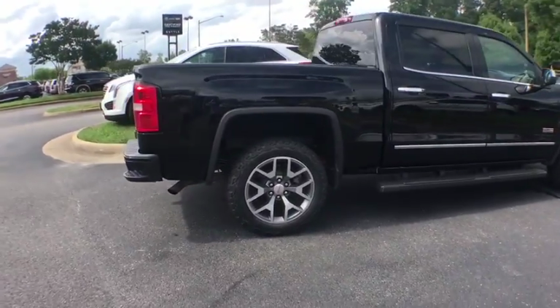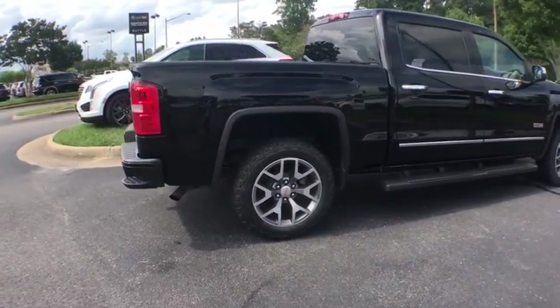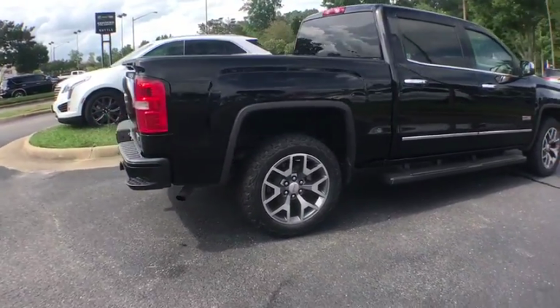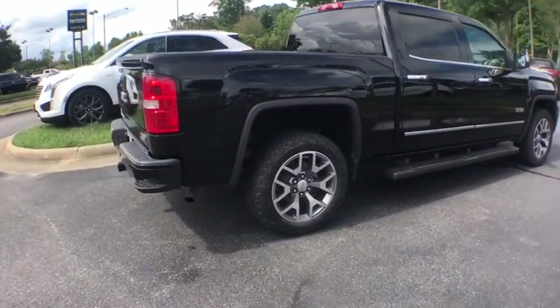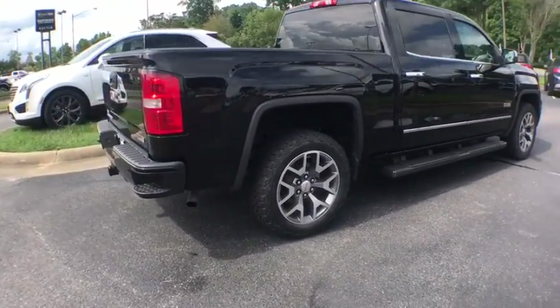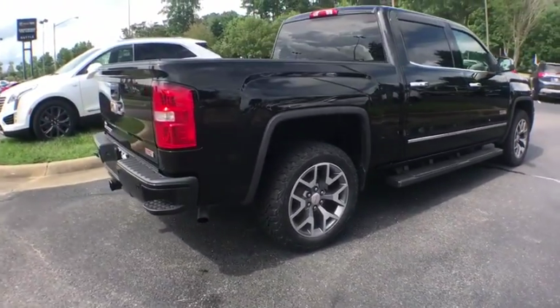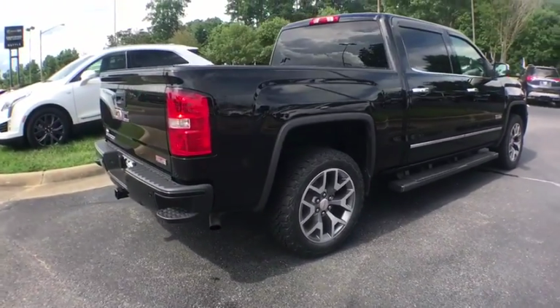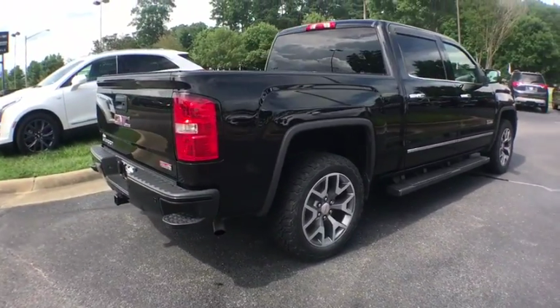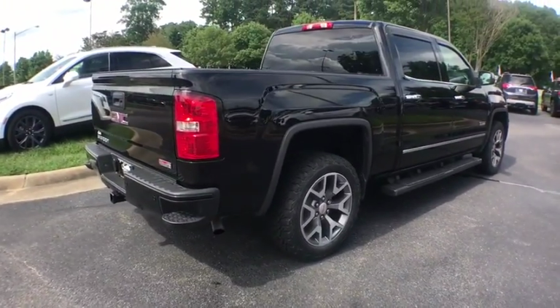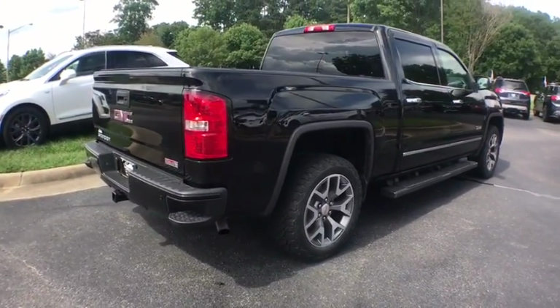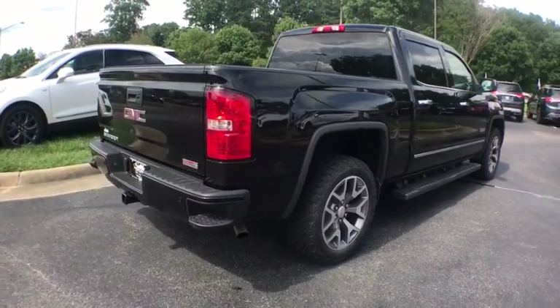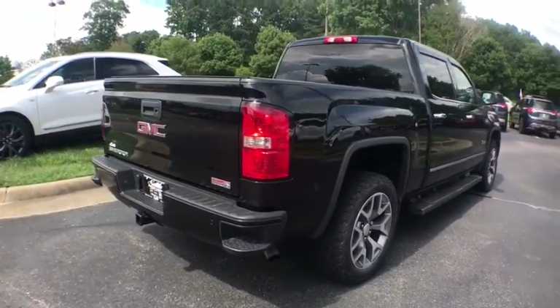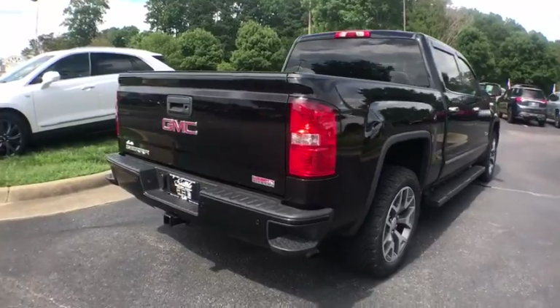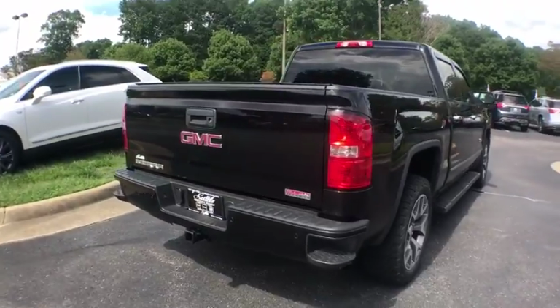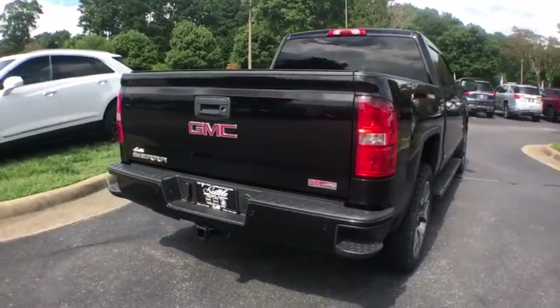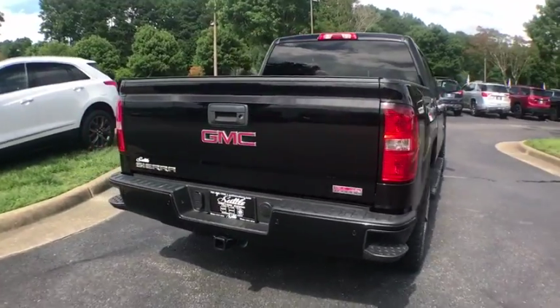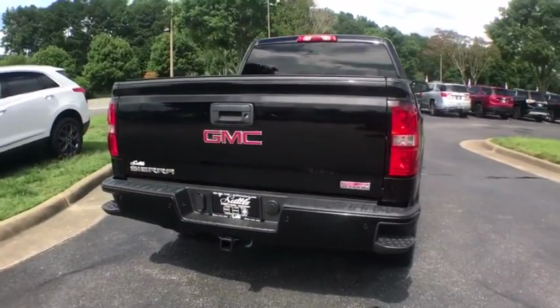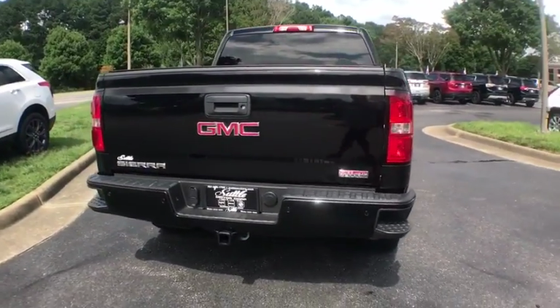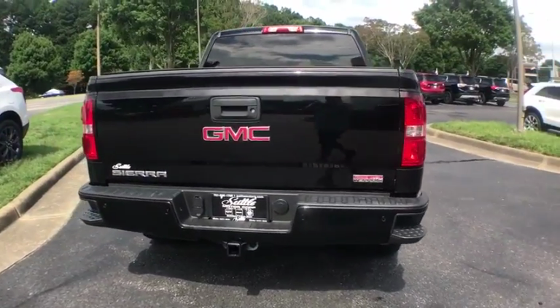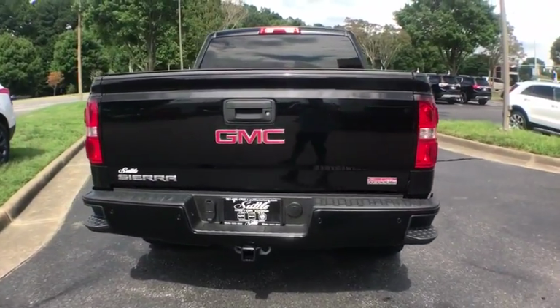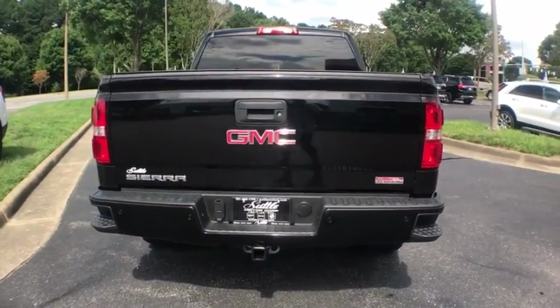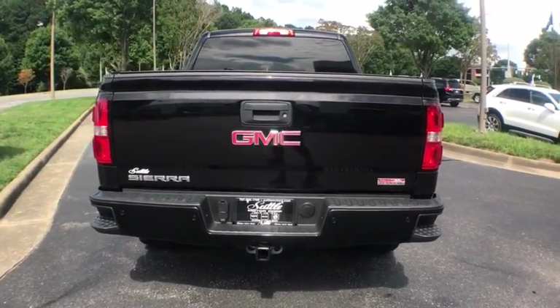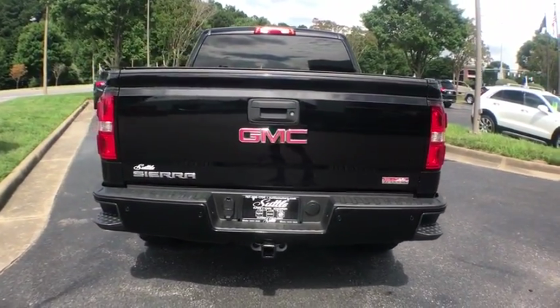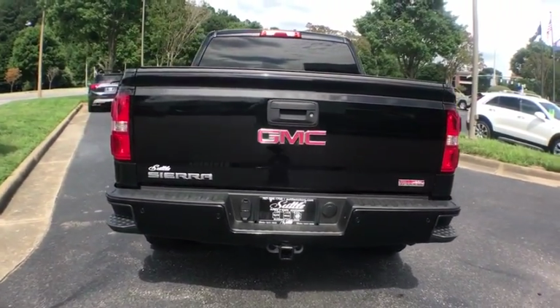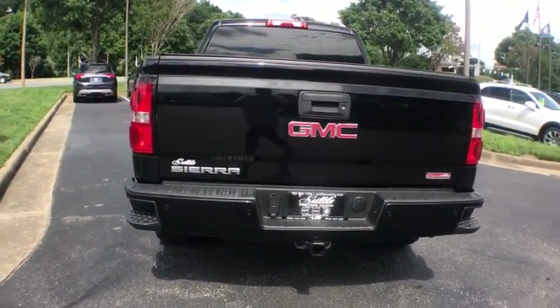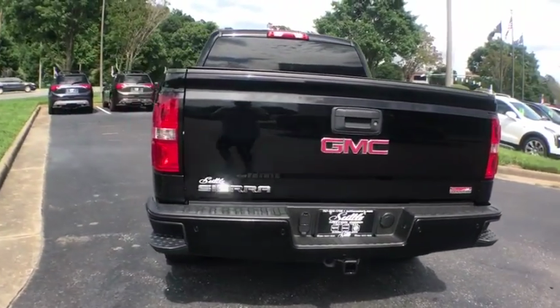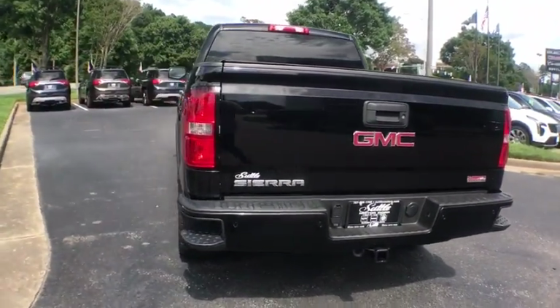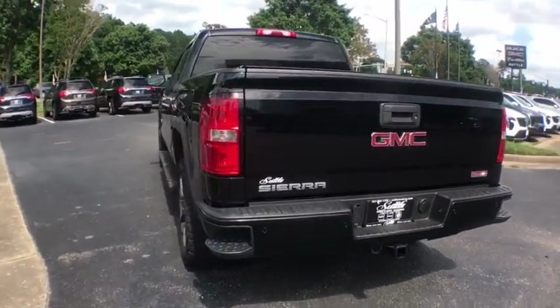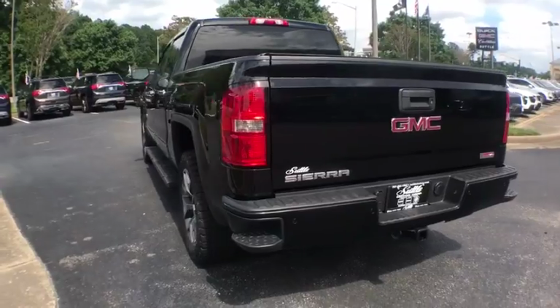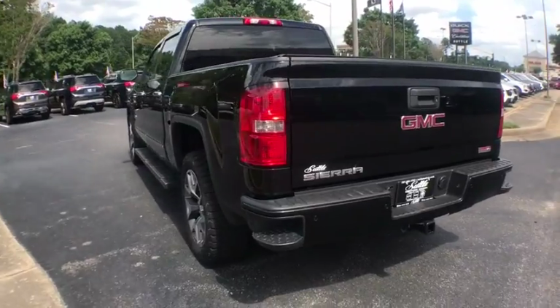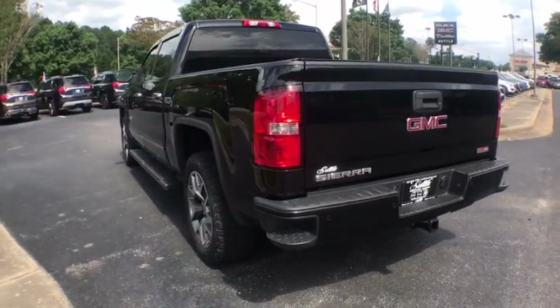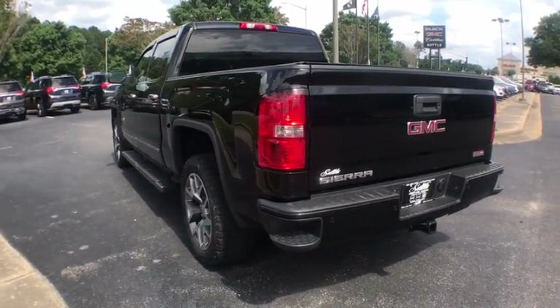The Sierra 1500 now comes with an automatic transmission that combines high max hauling capability with precise control. This vehicle has less than 60,000 miles.